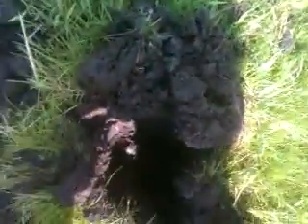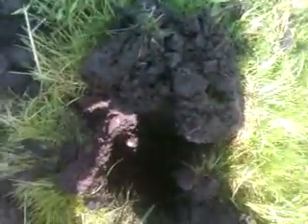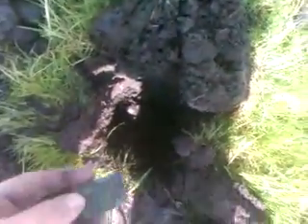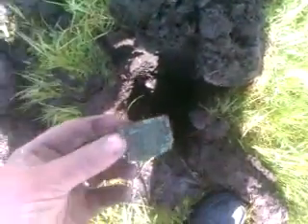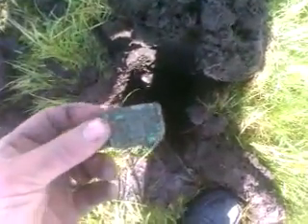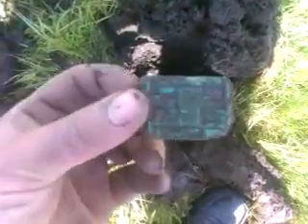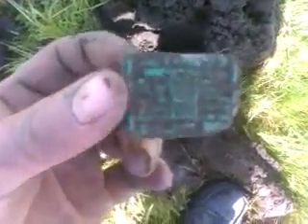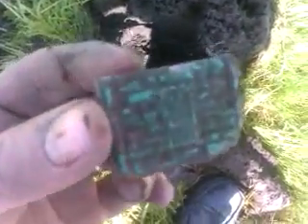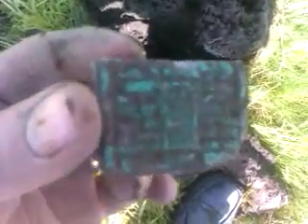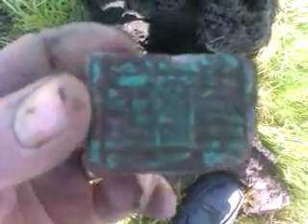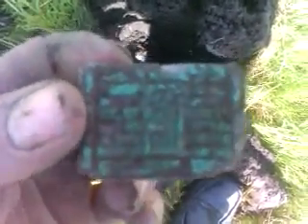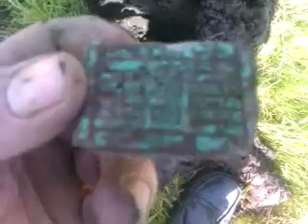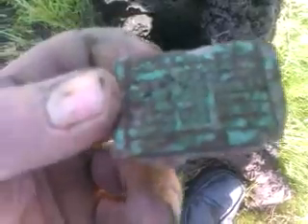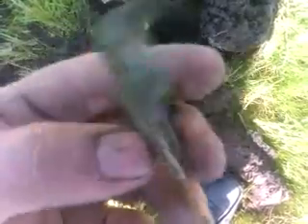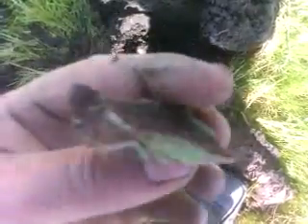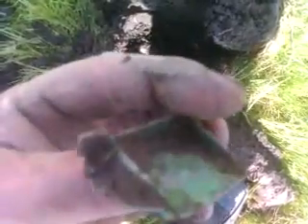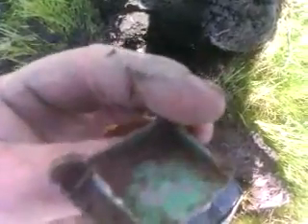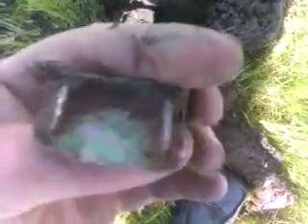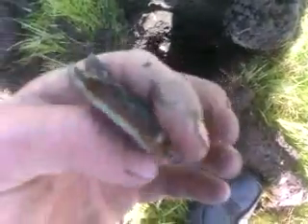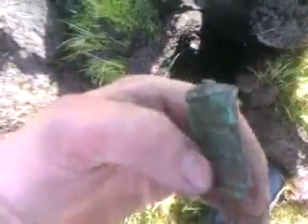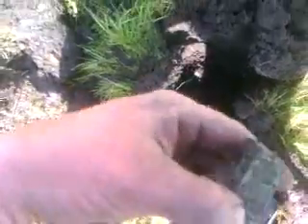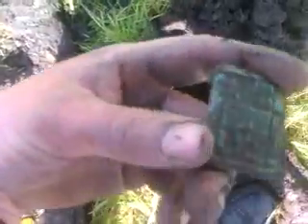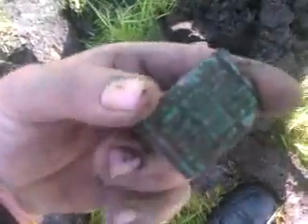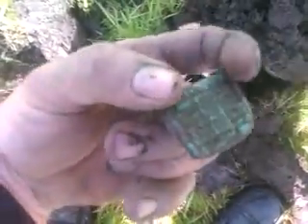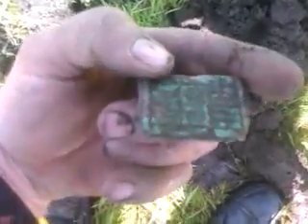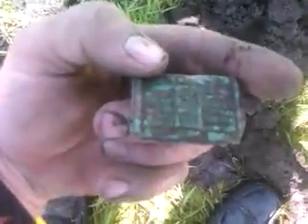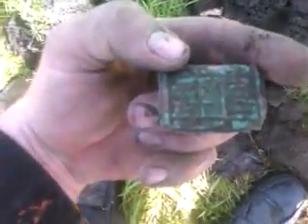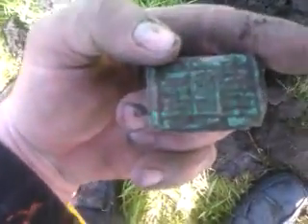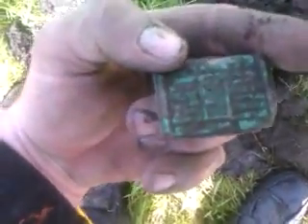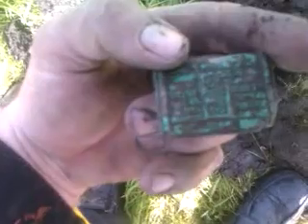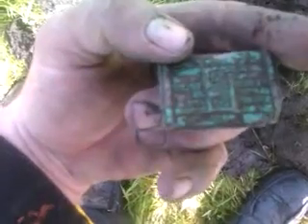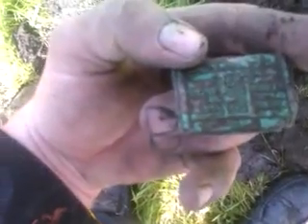Next signal appears to be some sort of metal painted green. It's got a picture of a door on it. I'll get it home and clean it up, but it's definitely got a picture of a door with the number 30 on it.